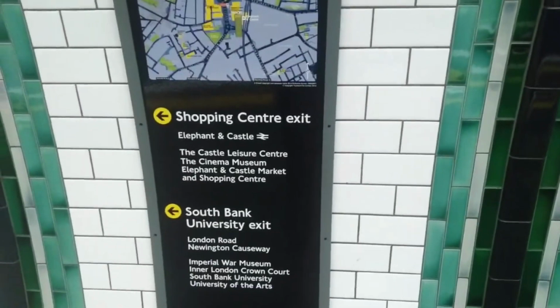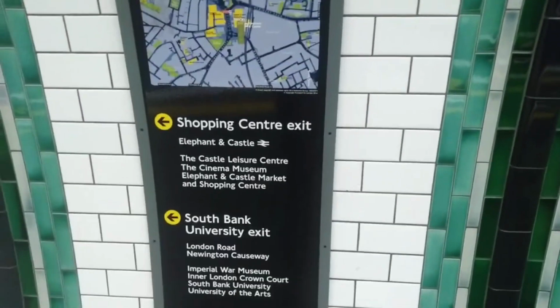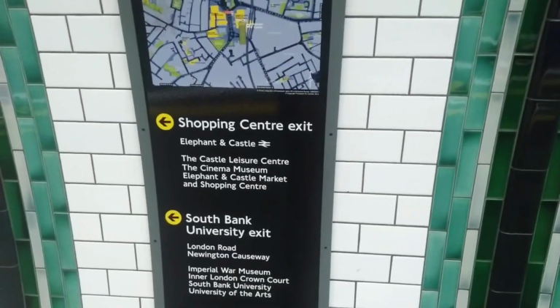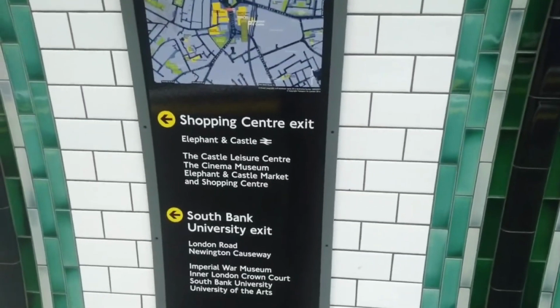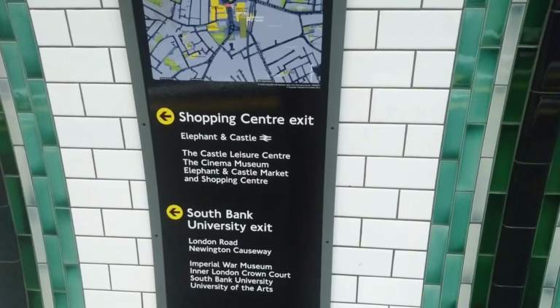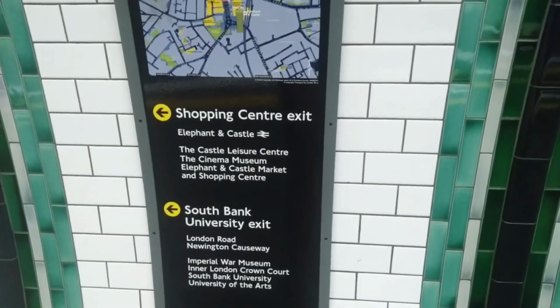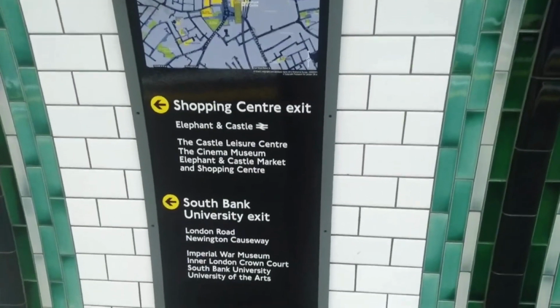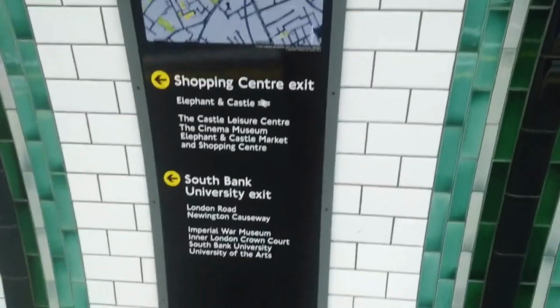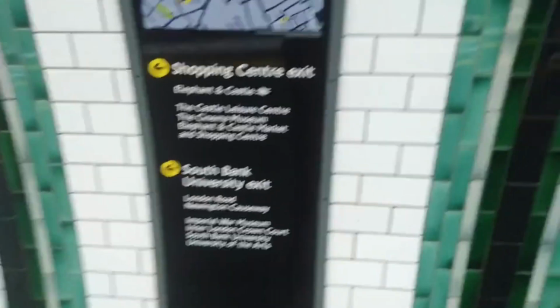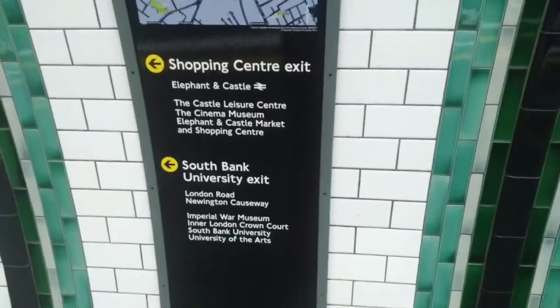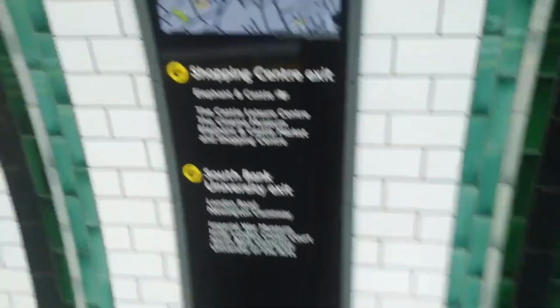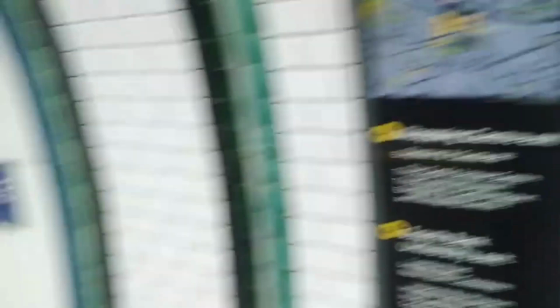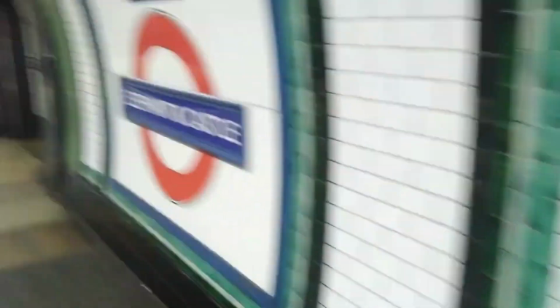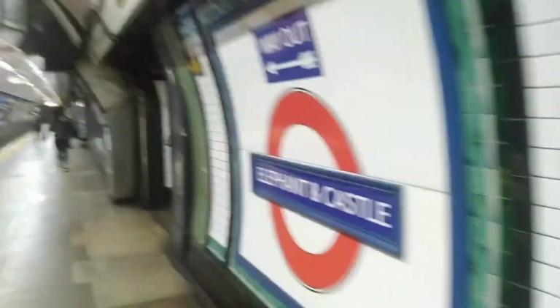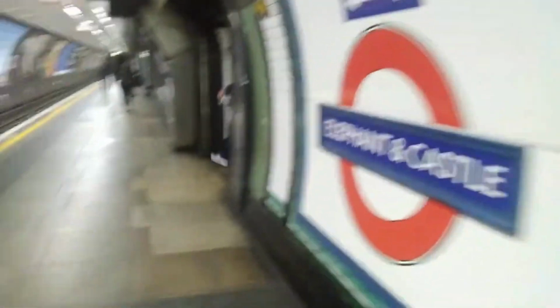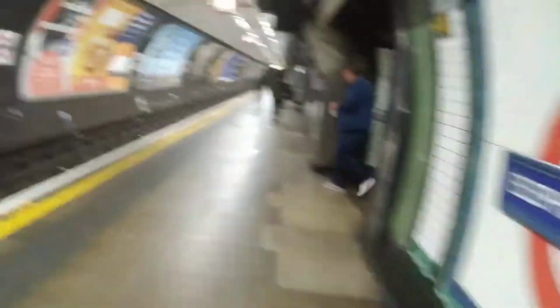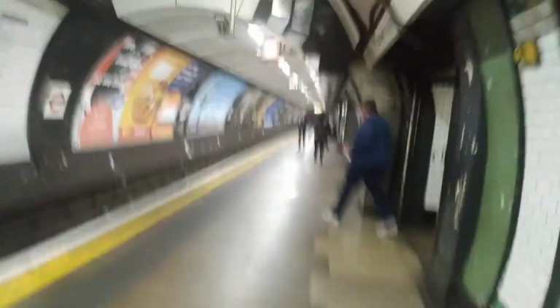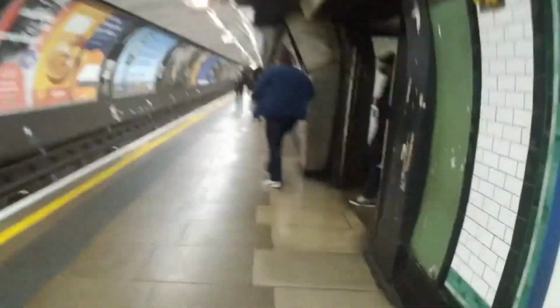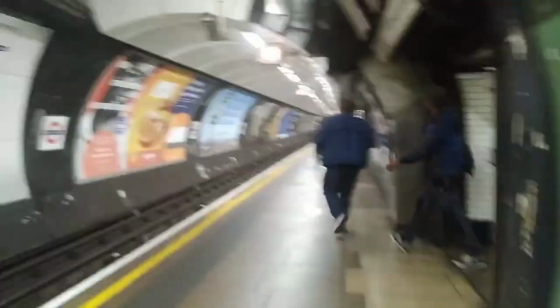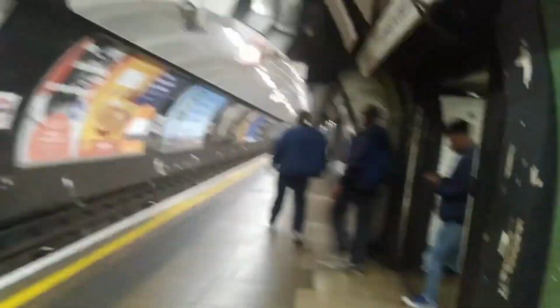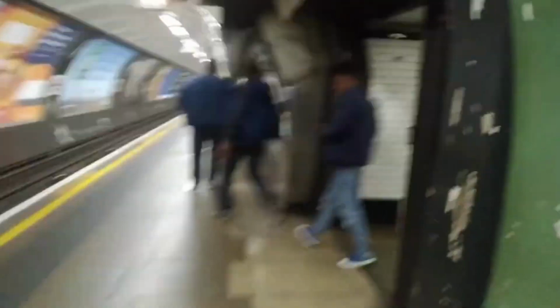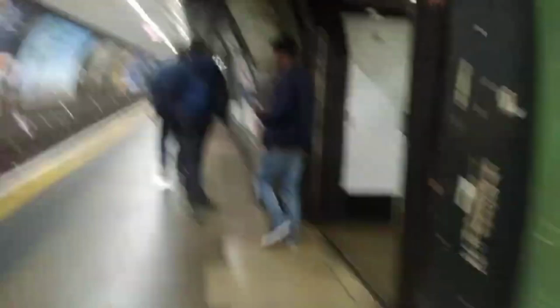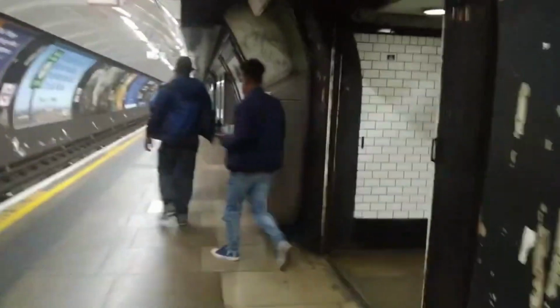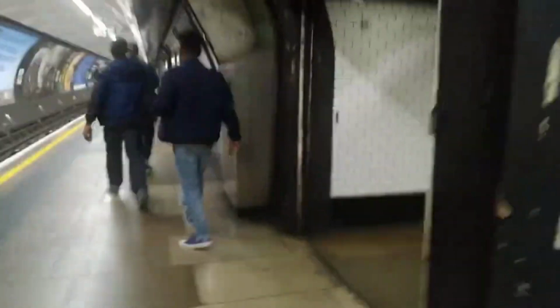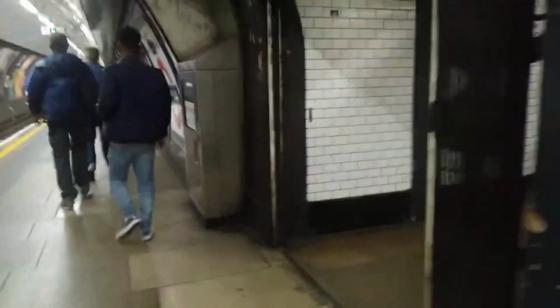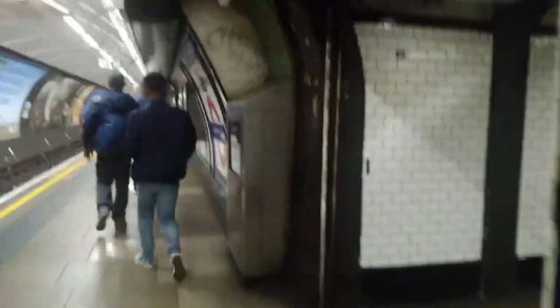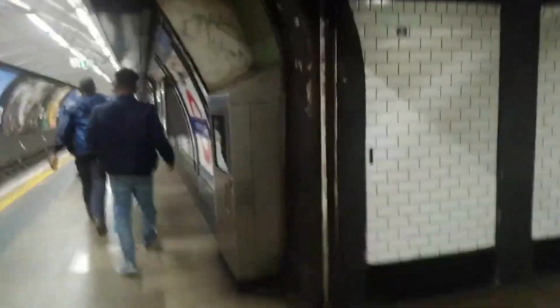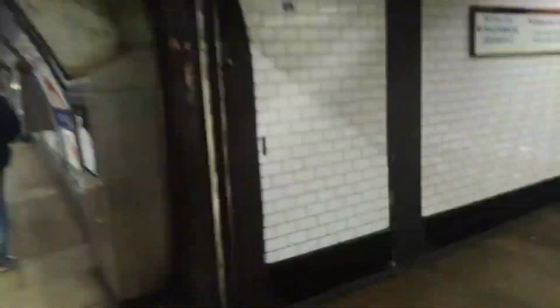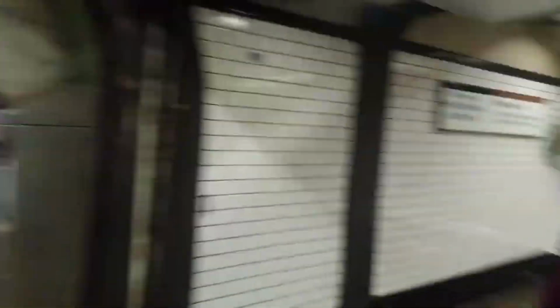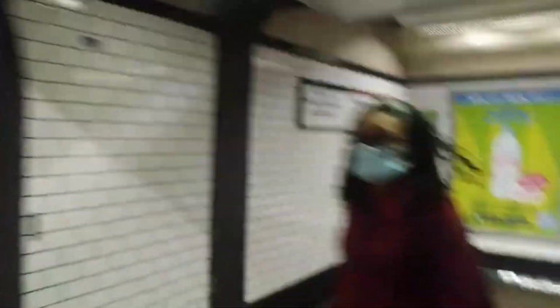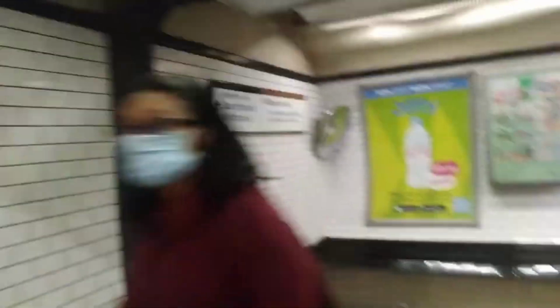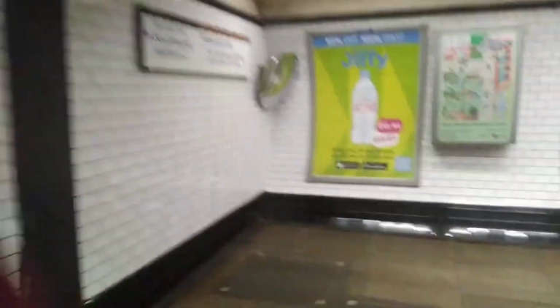So today we are here at Elephant and Castle. There are two exits, so we are just going to look at the whole station before I go to the Bakerloo Line. Please like and subscribe.